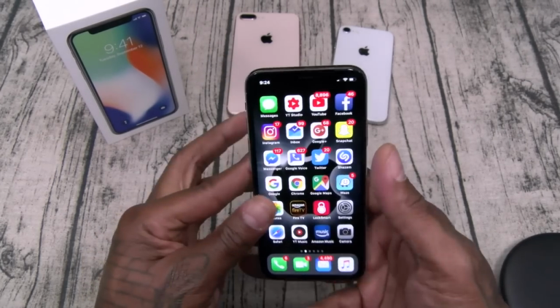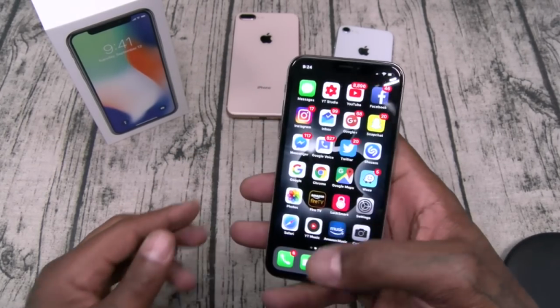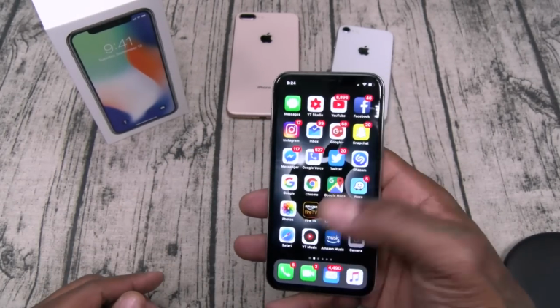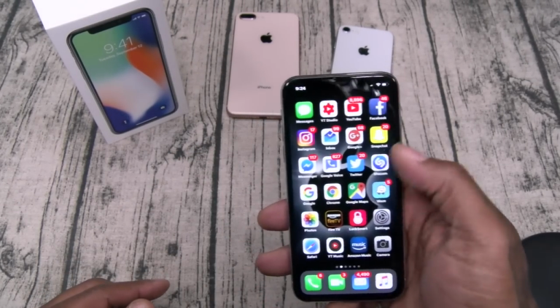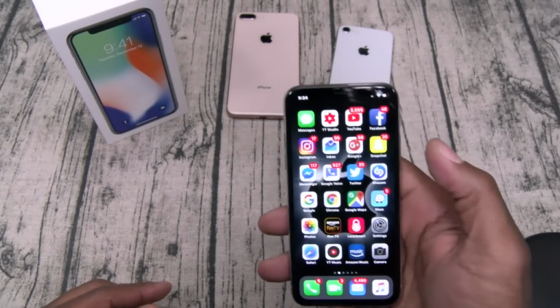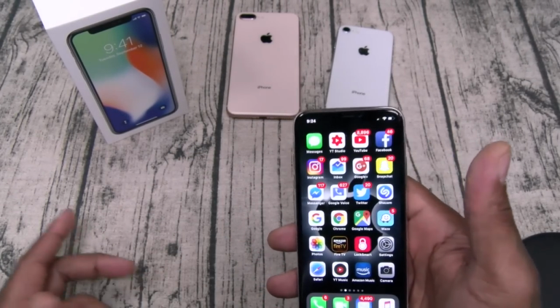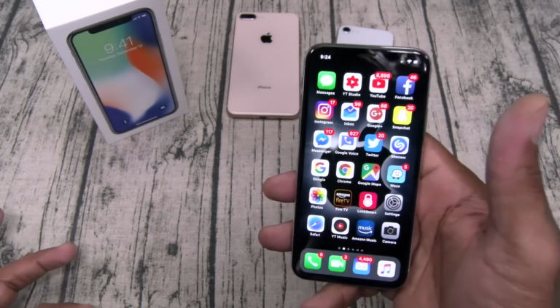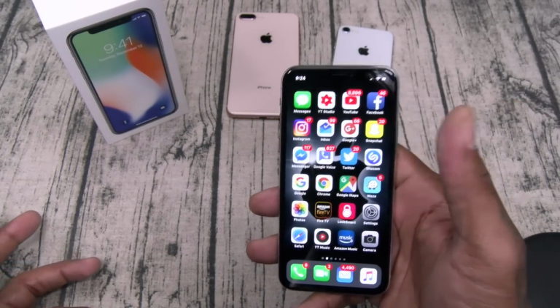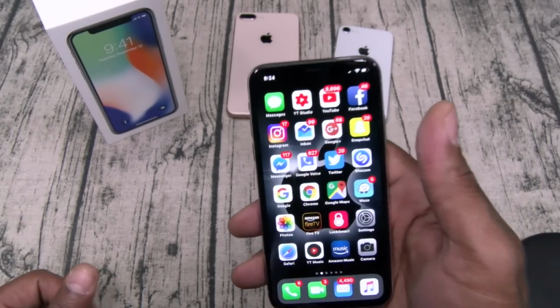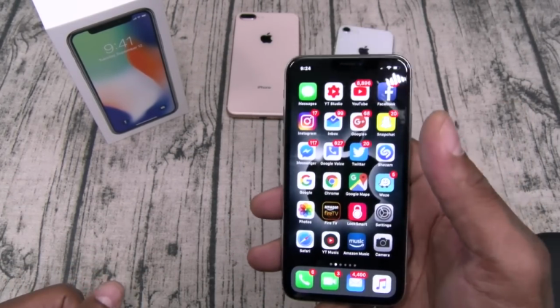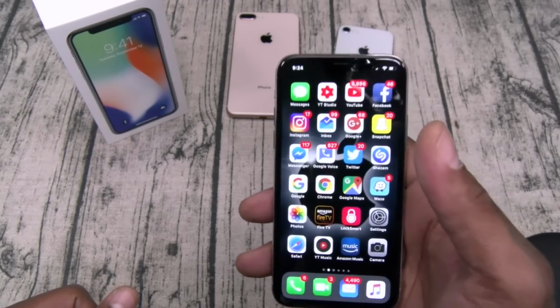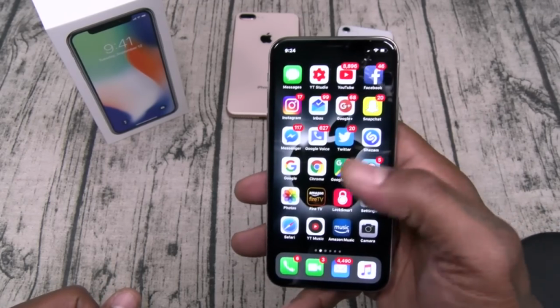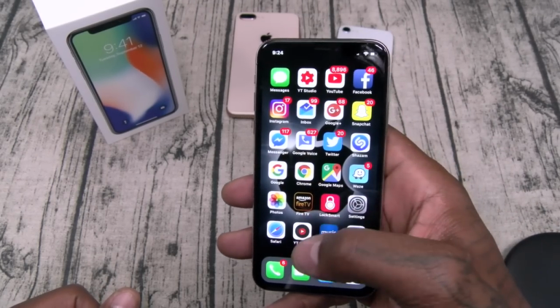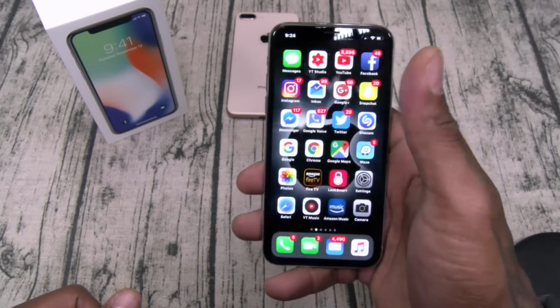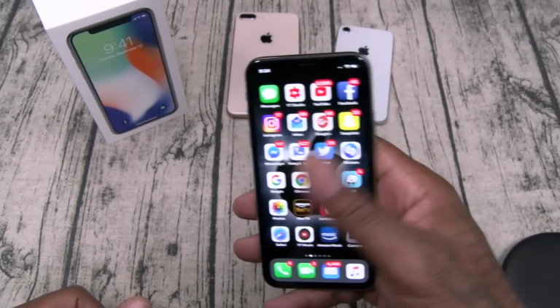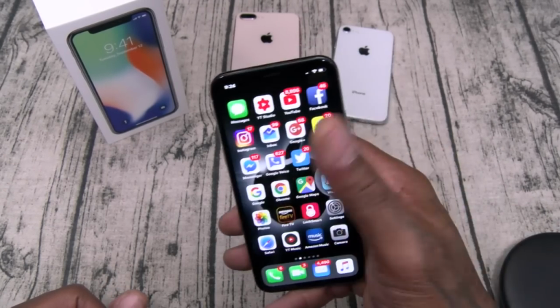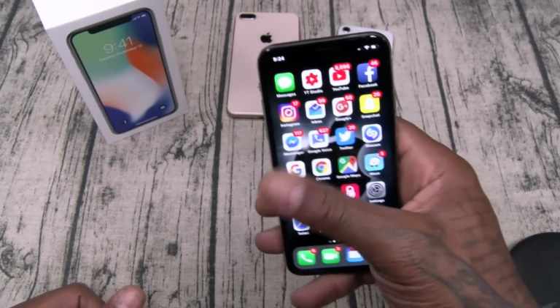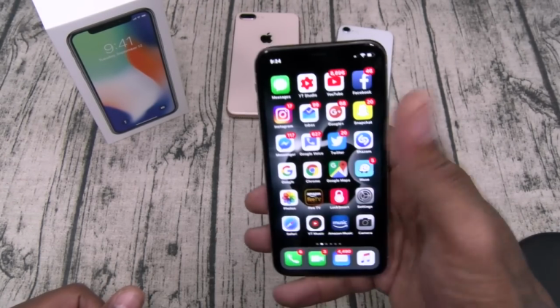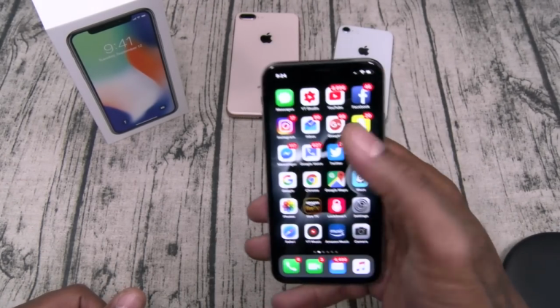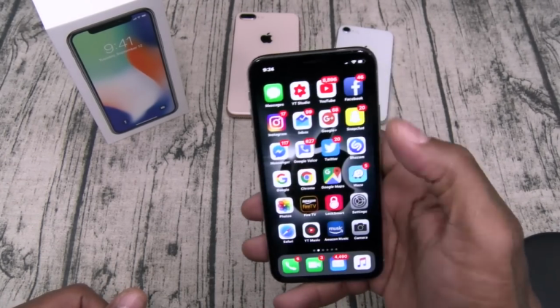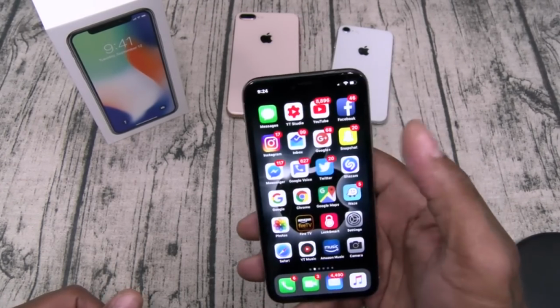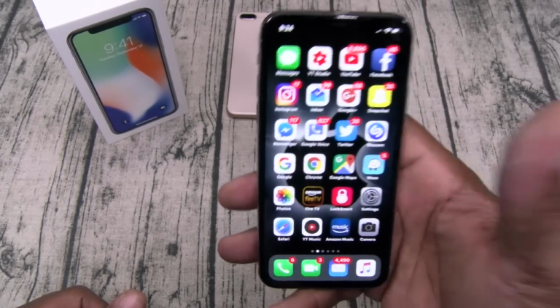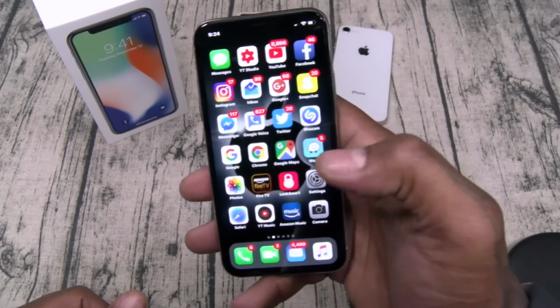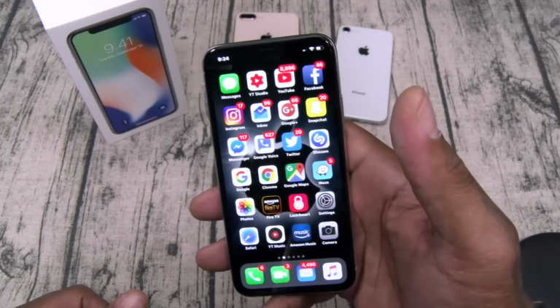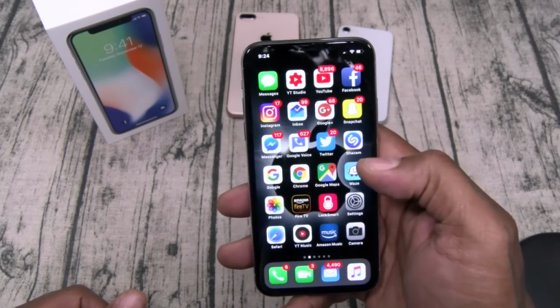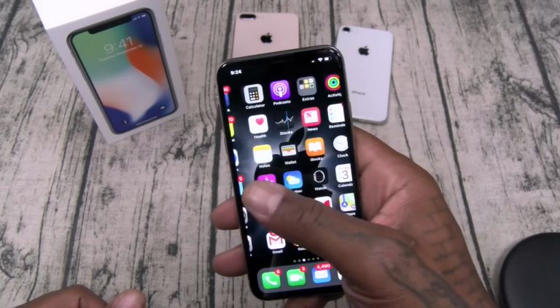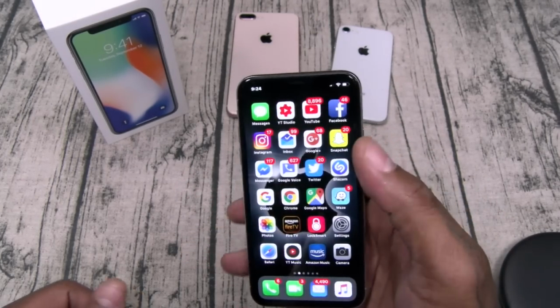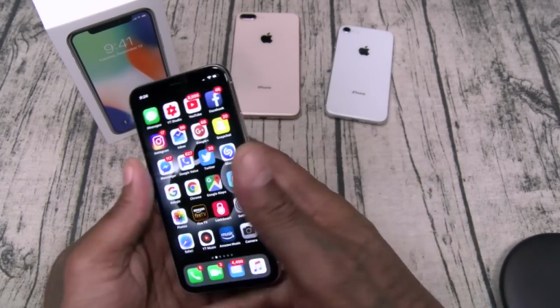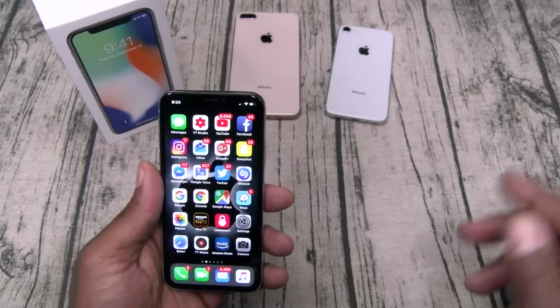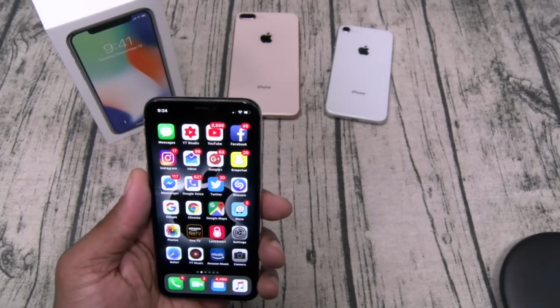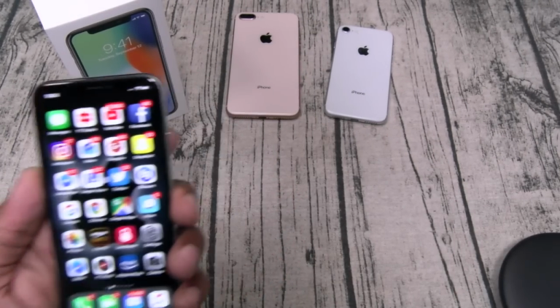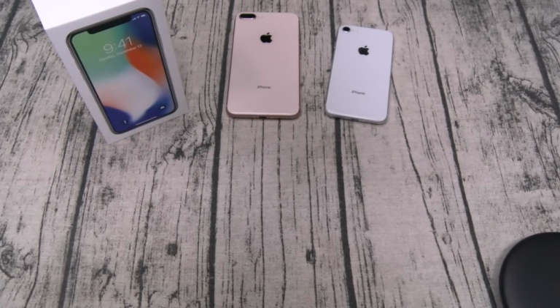You just have to get used to swiping — that's my biggest thing right now. In a couple of weeks you're going to see a whole bunch of people at Starbucks just swiping all over the place. A lot of thumb action — you just got to get used to it.